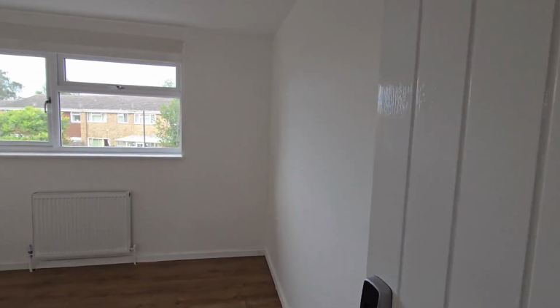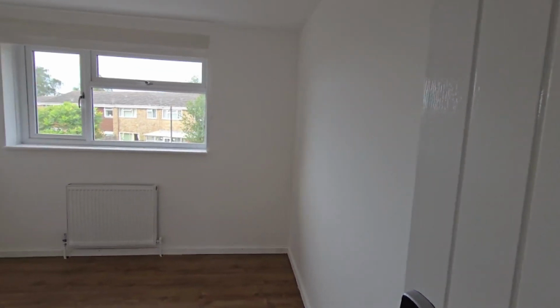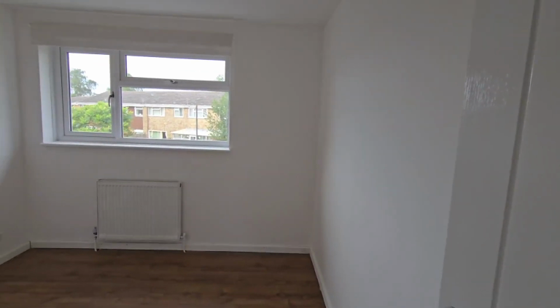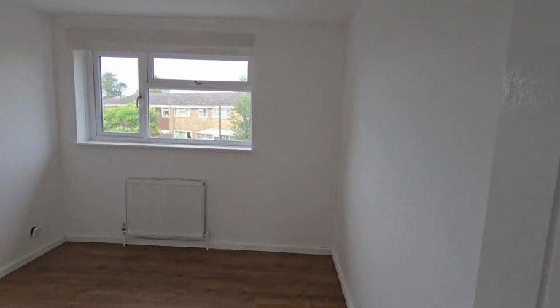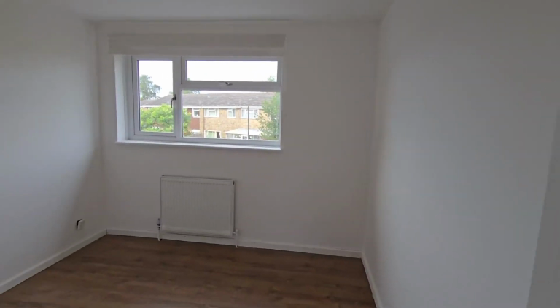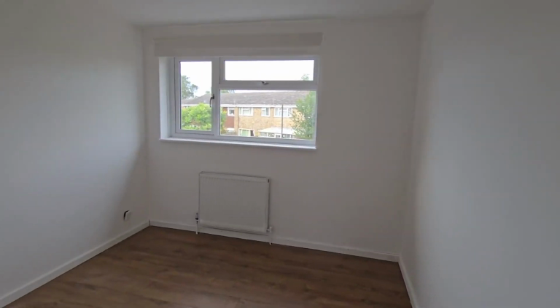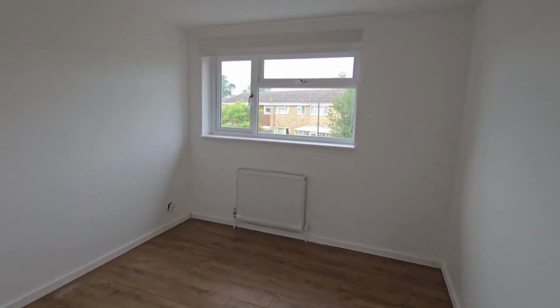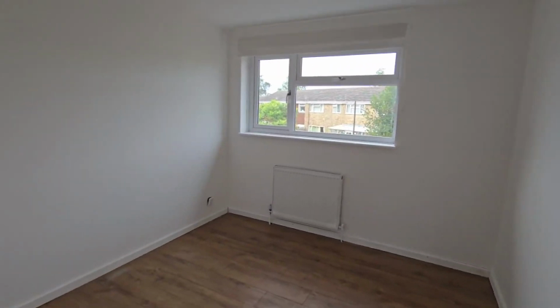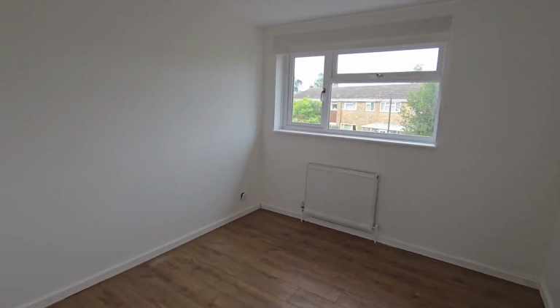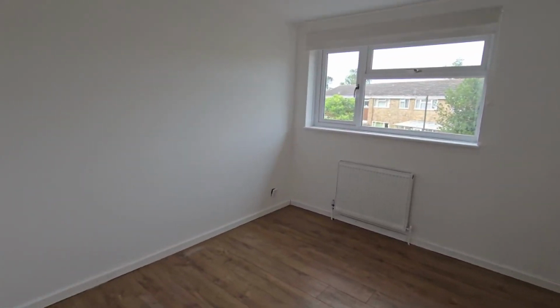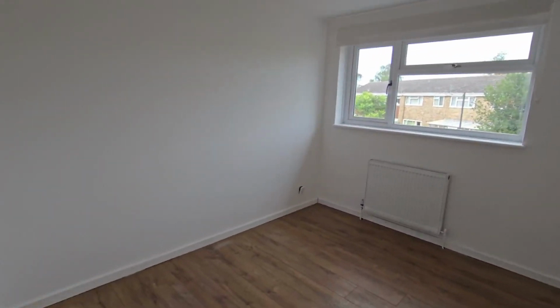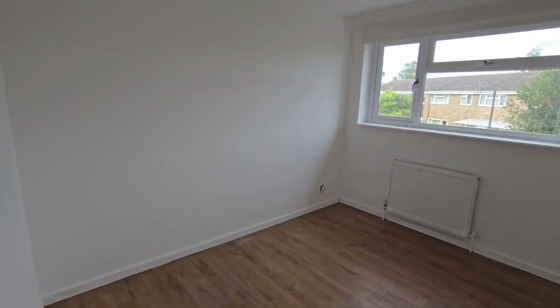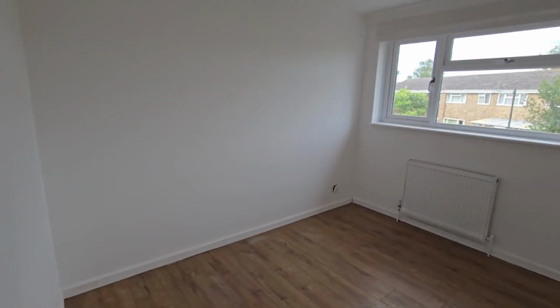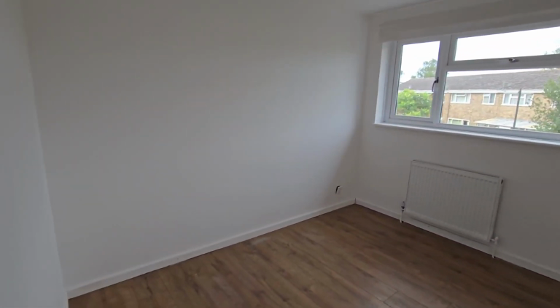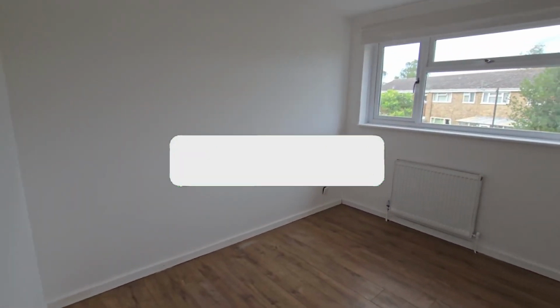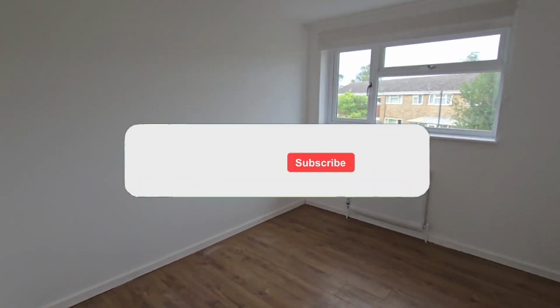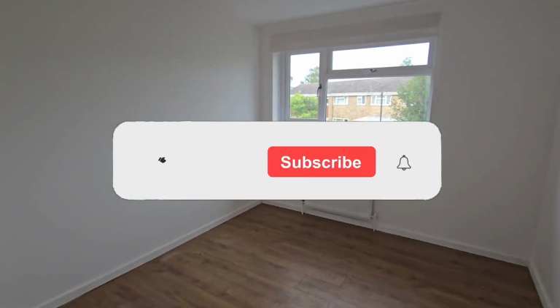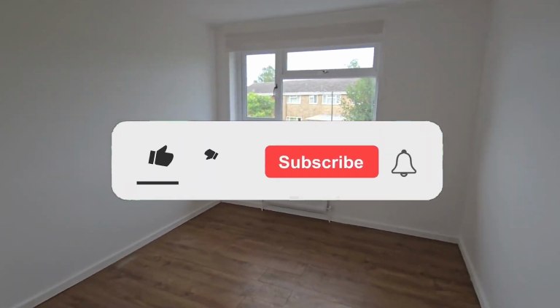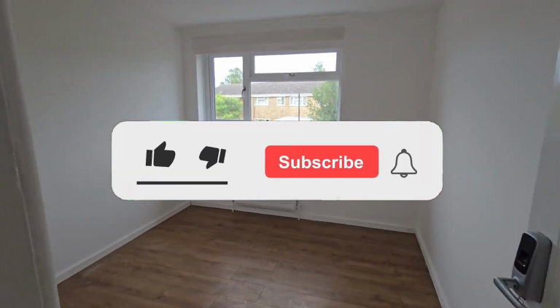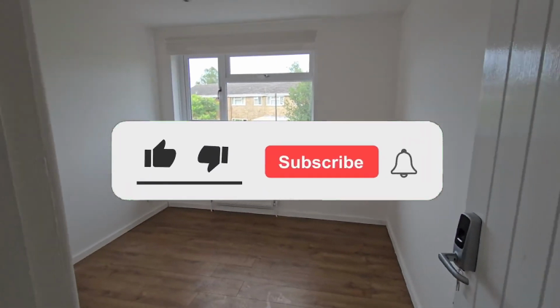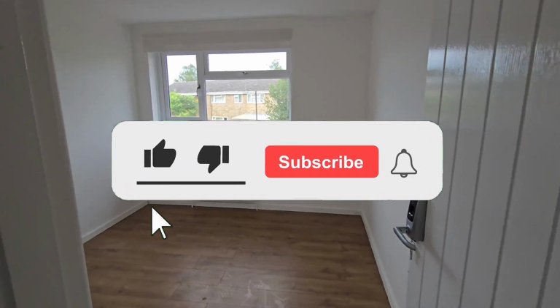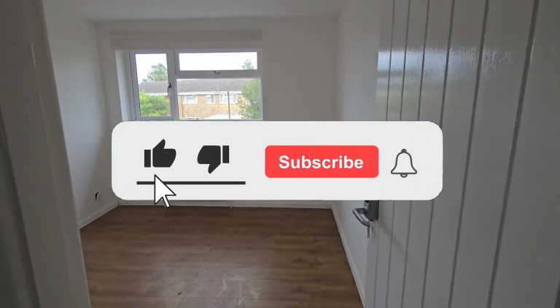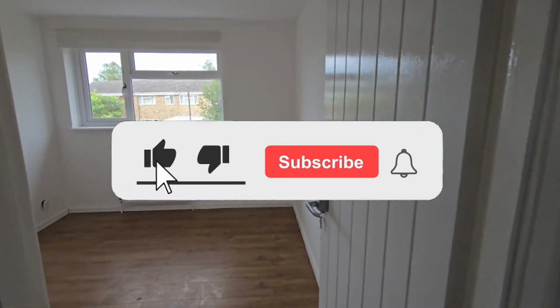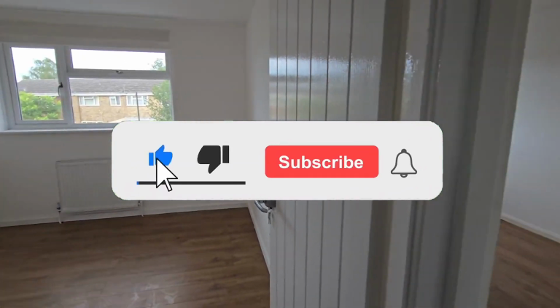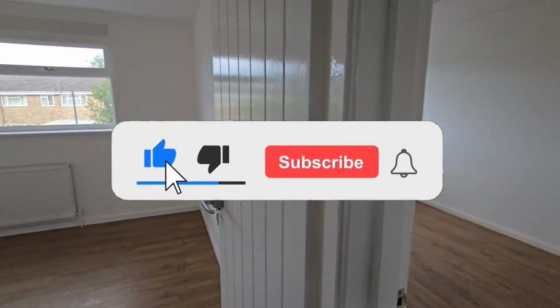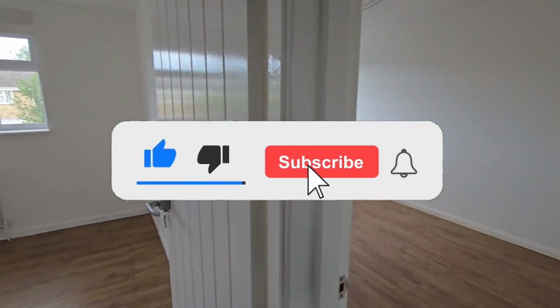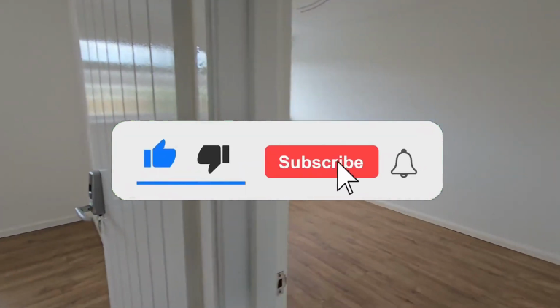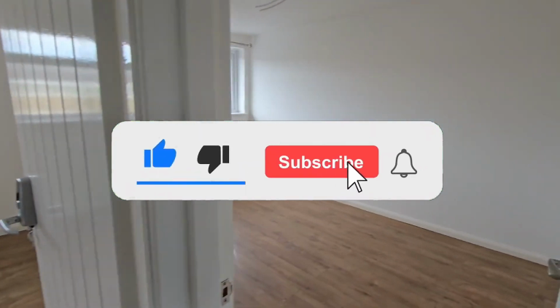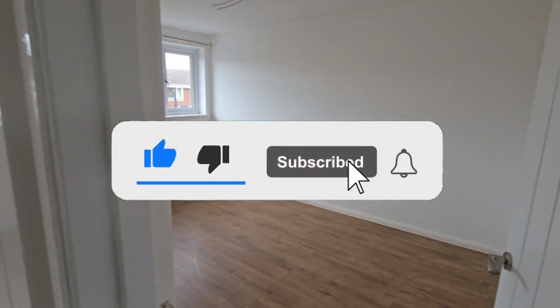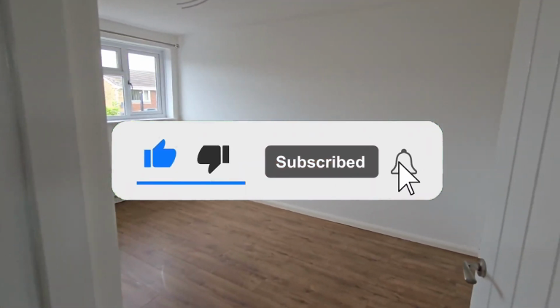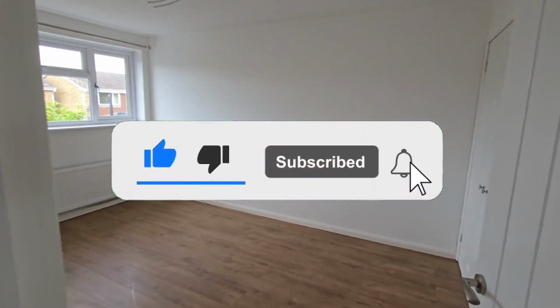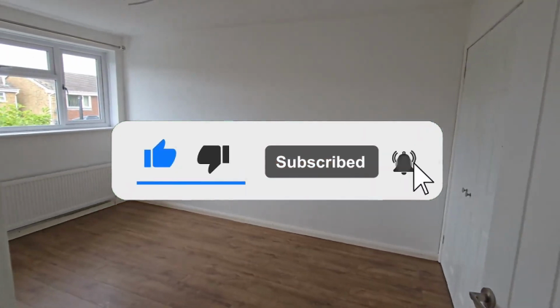Whilst you're here, take a moment to like this video and subscribe to our channel to receive early notification of newly available properties. Thank you.